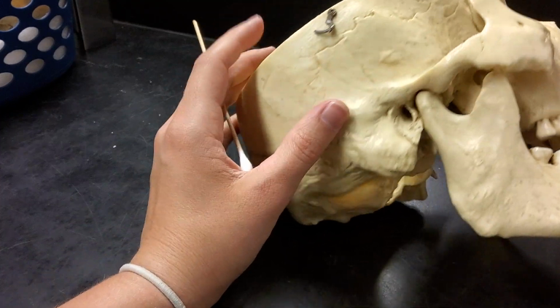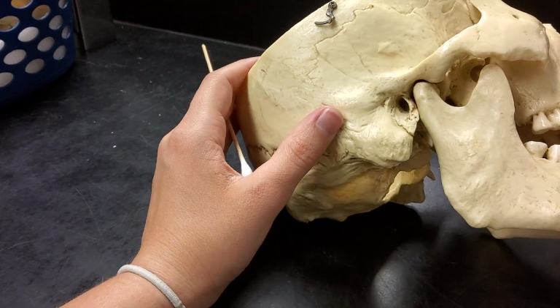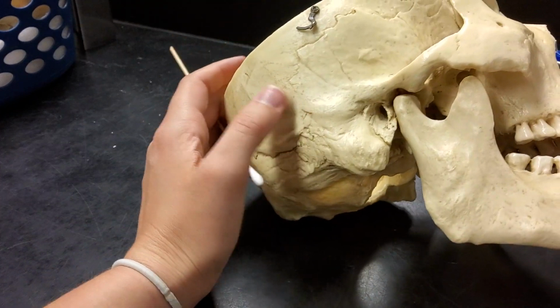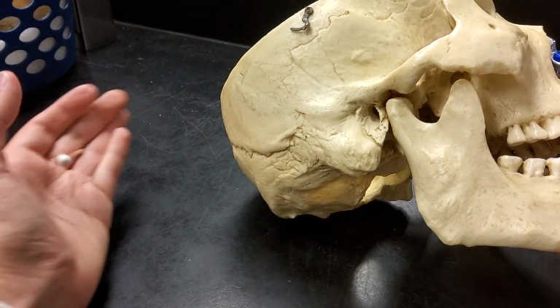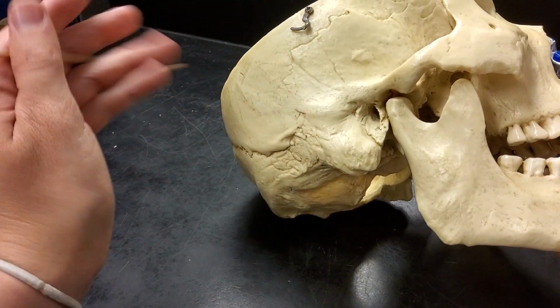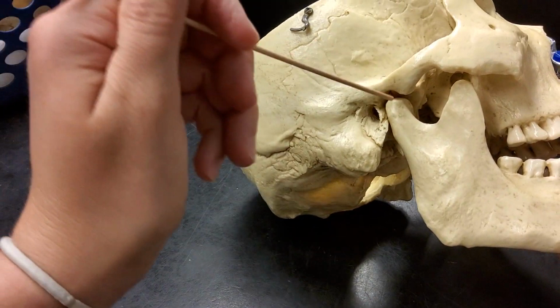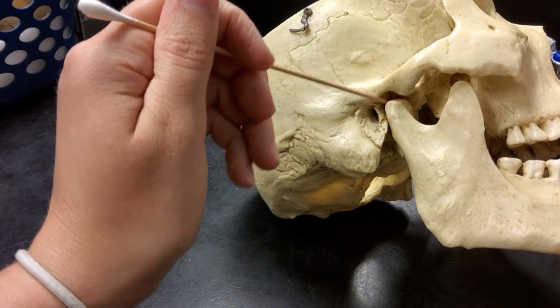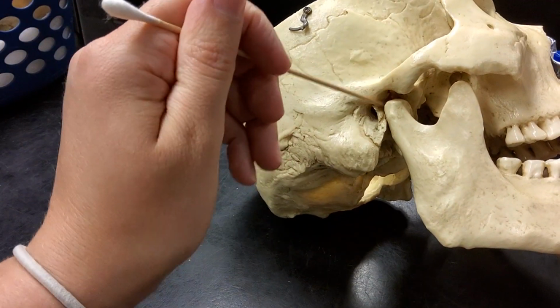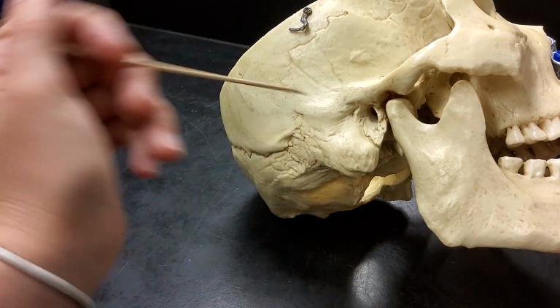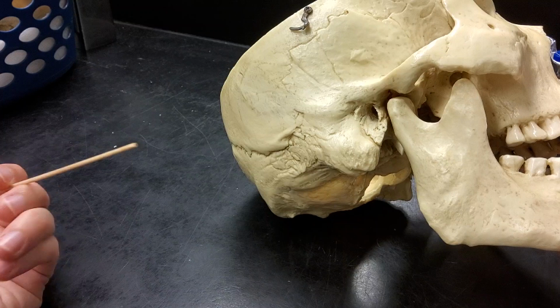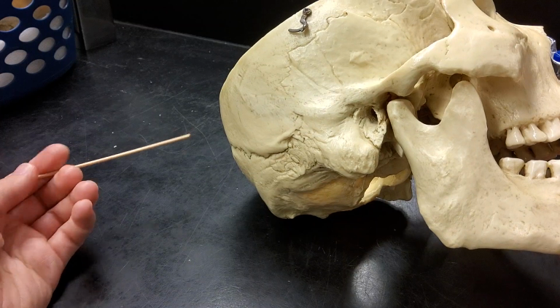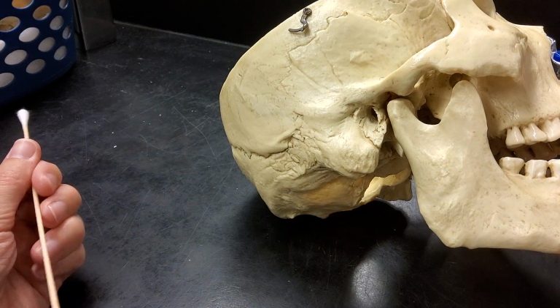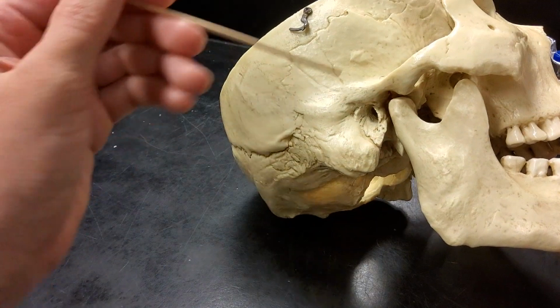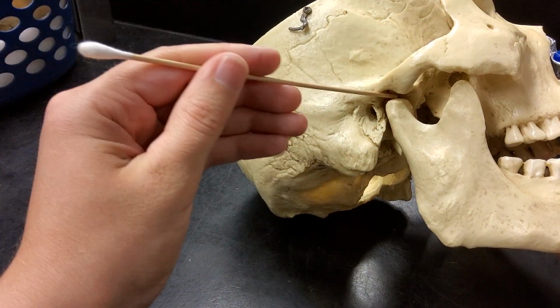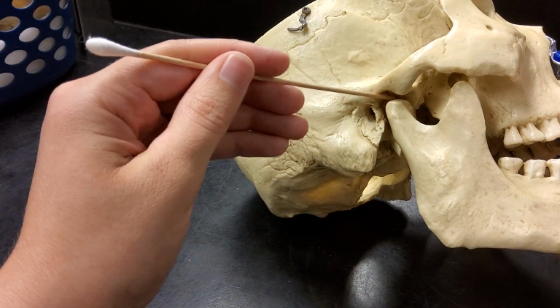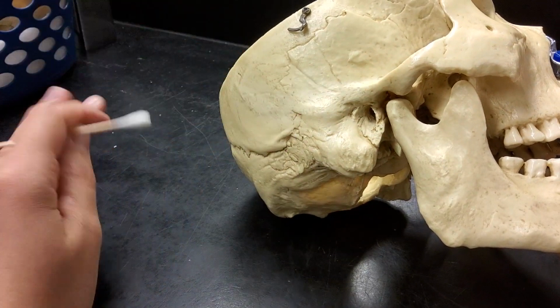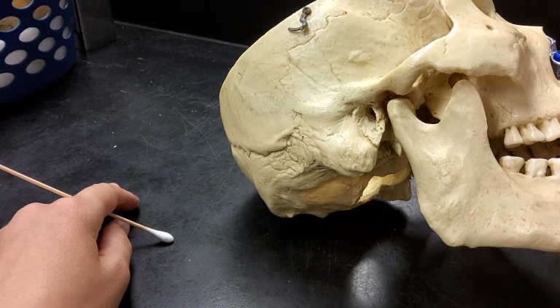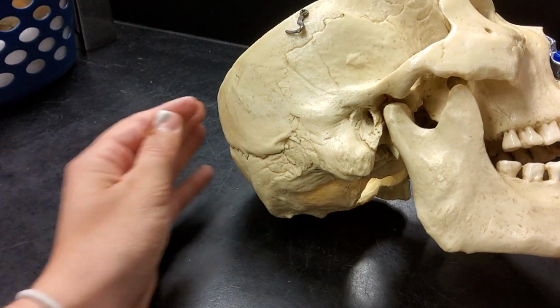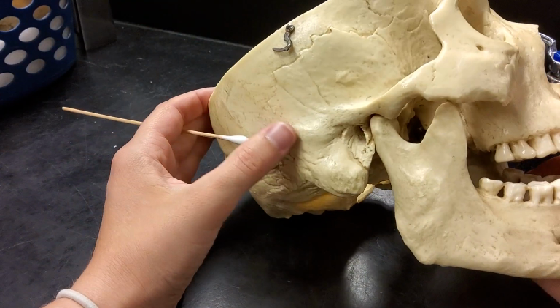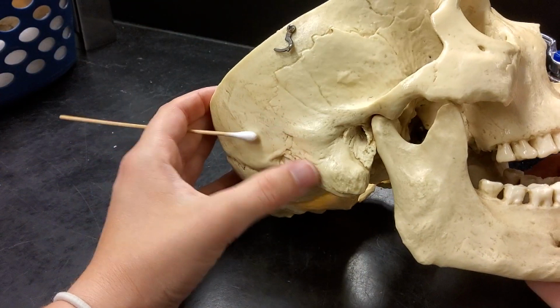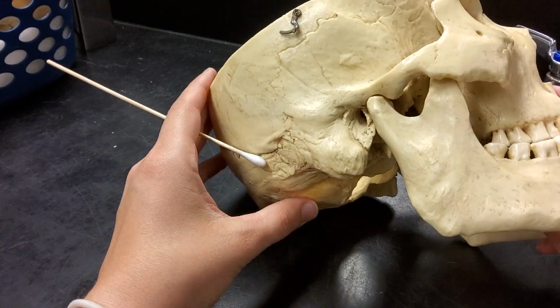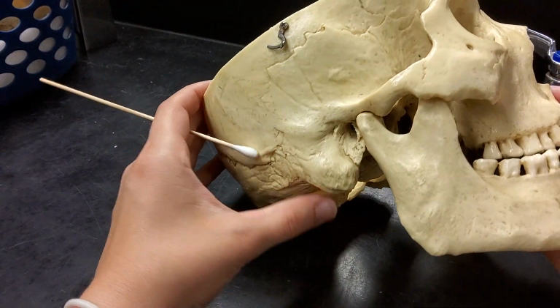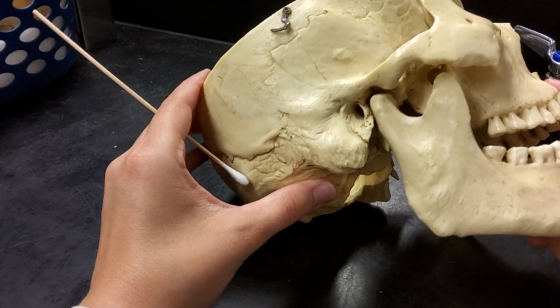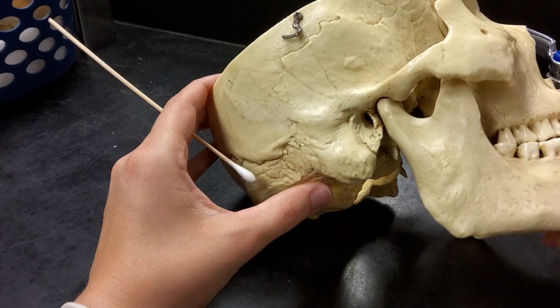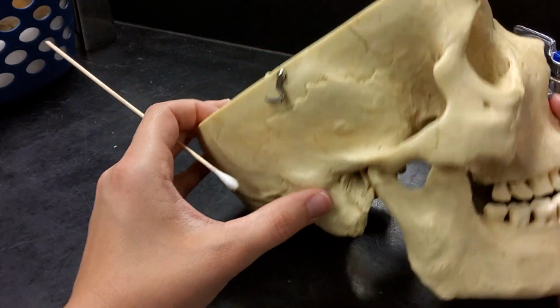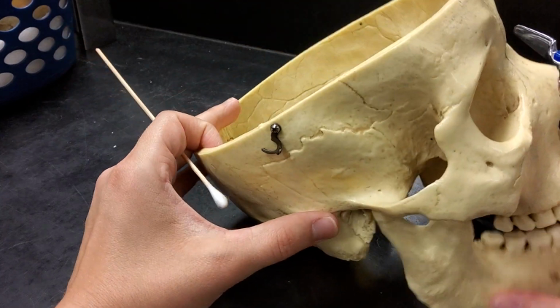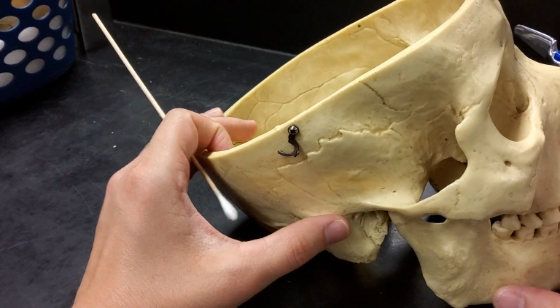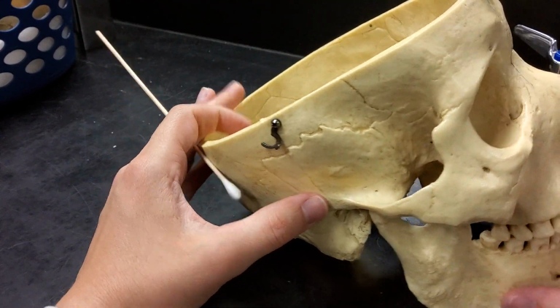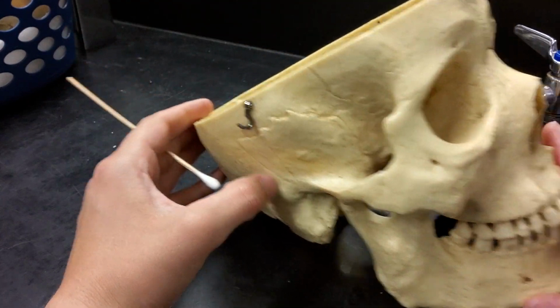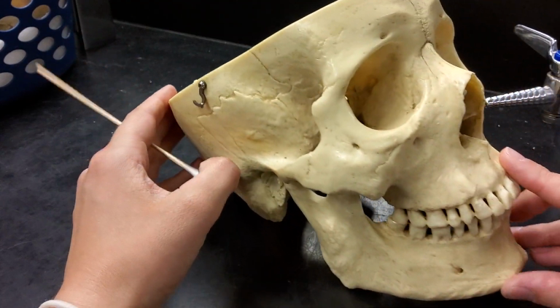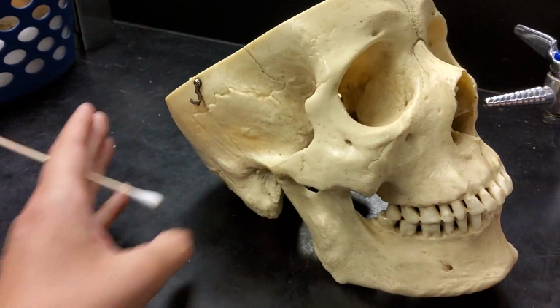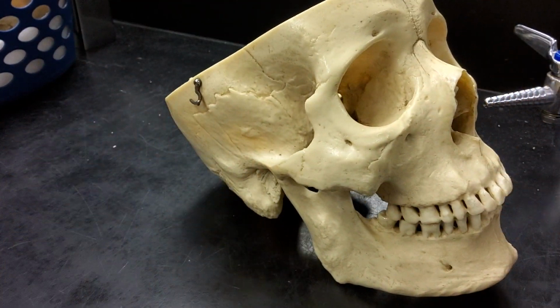Other ways that the cartilage can be damaged include arthritis or any sort of chronic wear and tear on the joint. This is going to be a really interesting joint to study when we get to the skull.